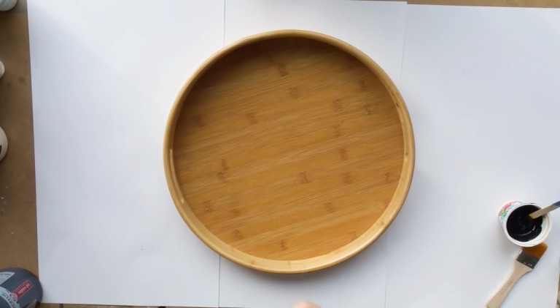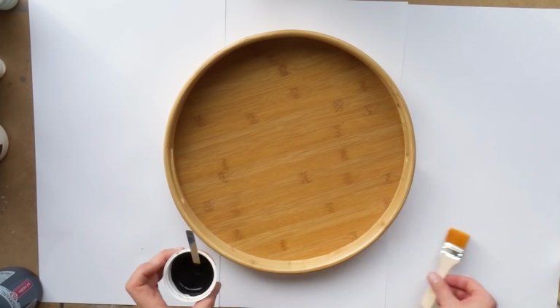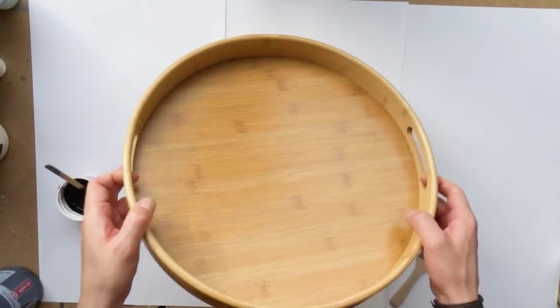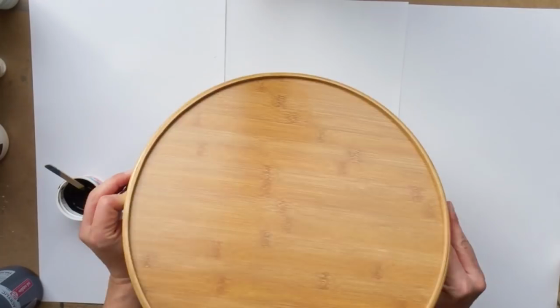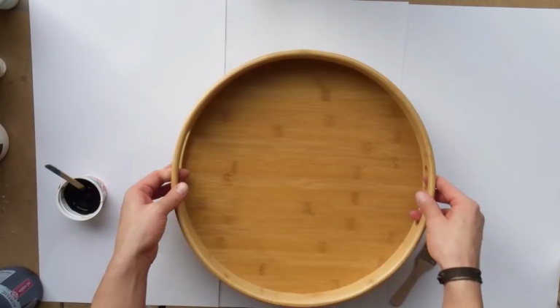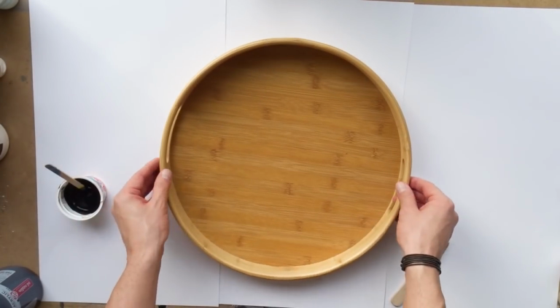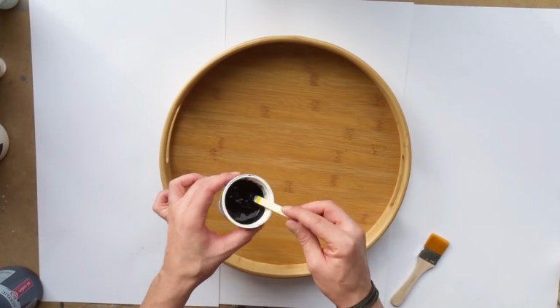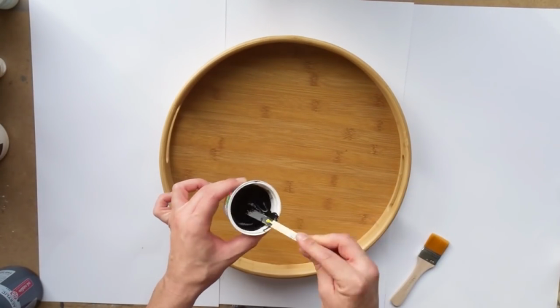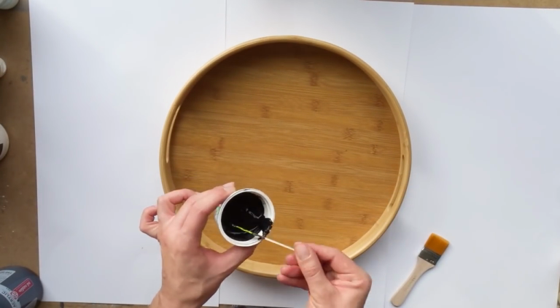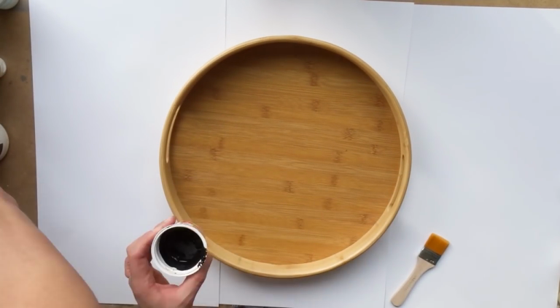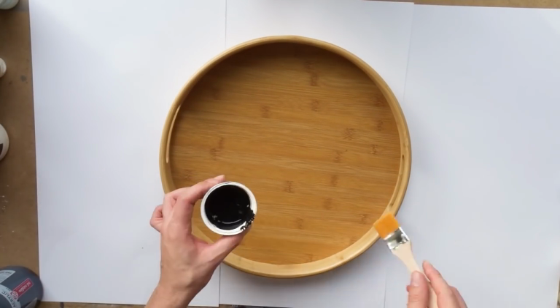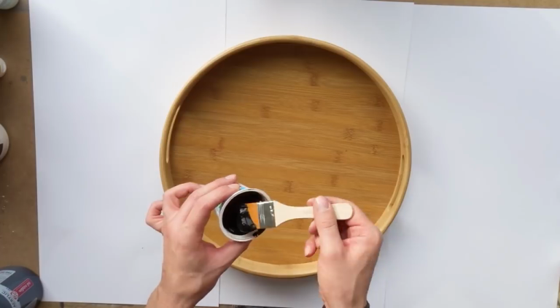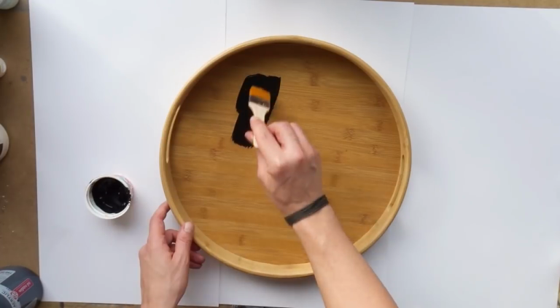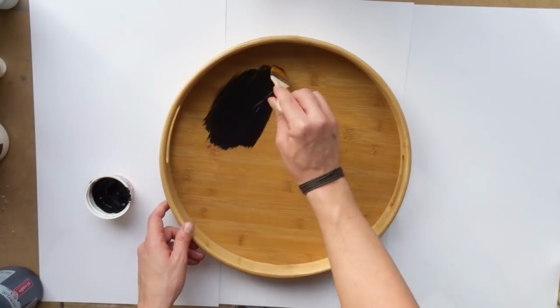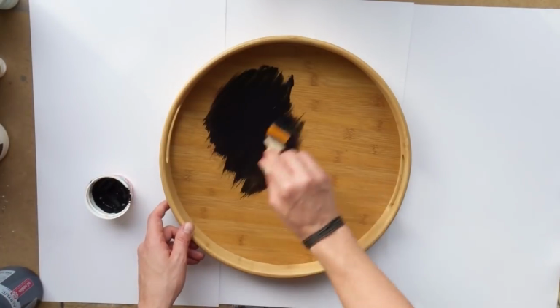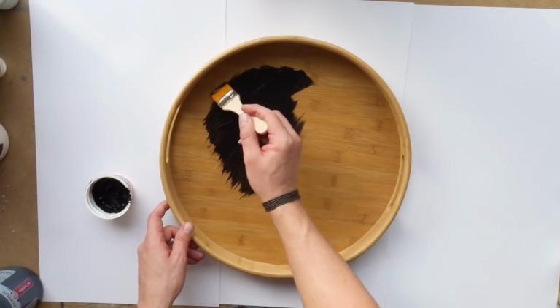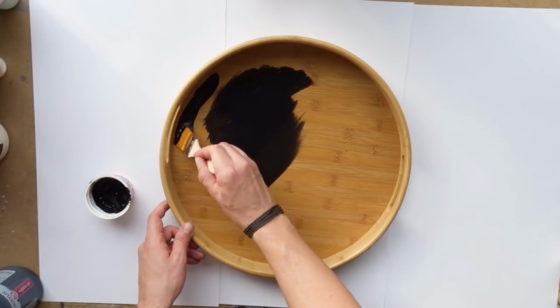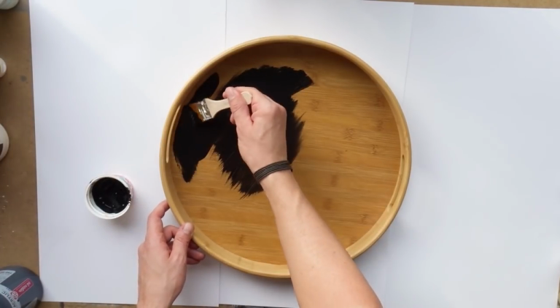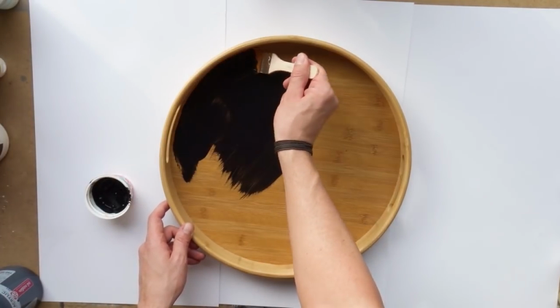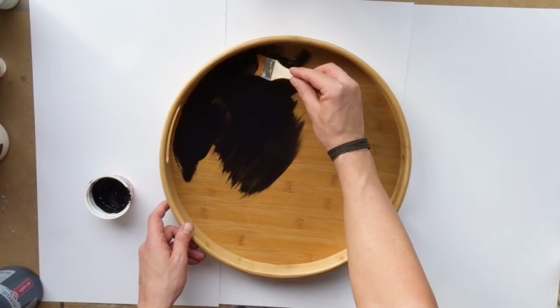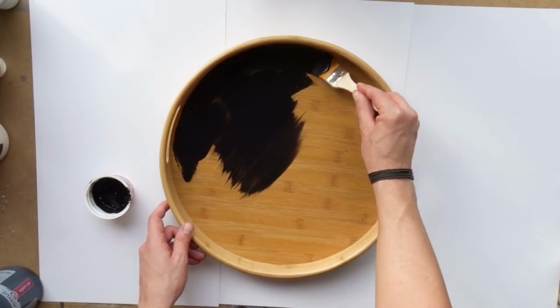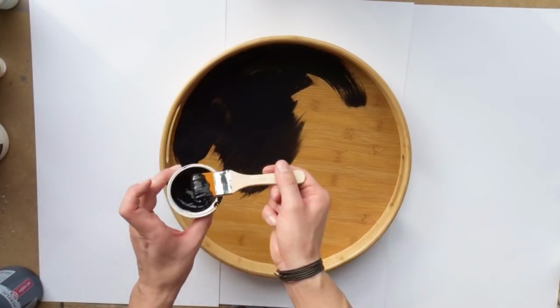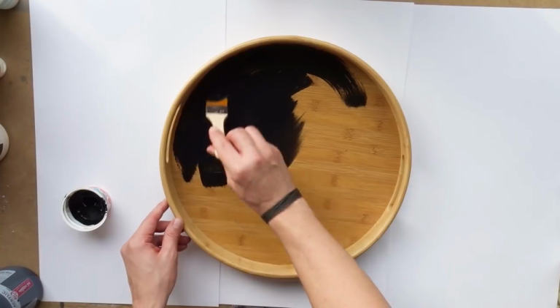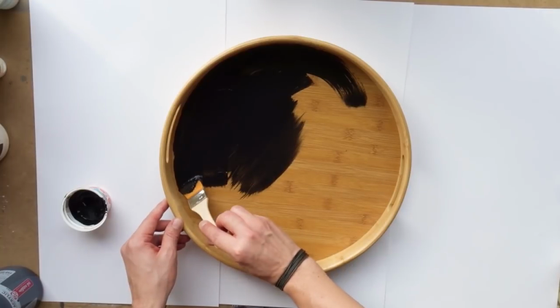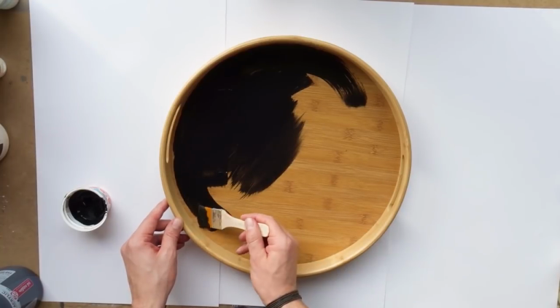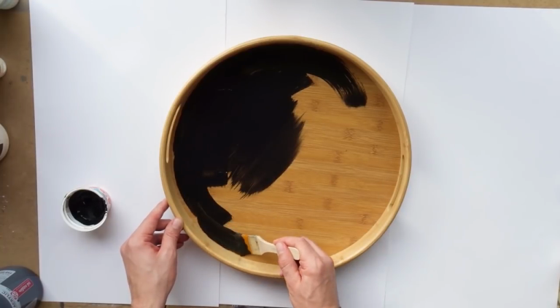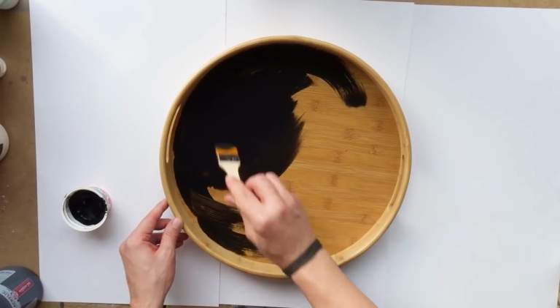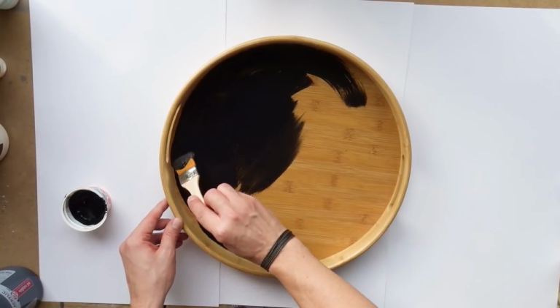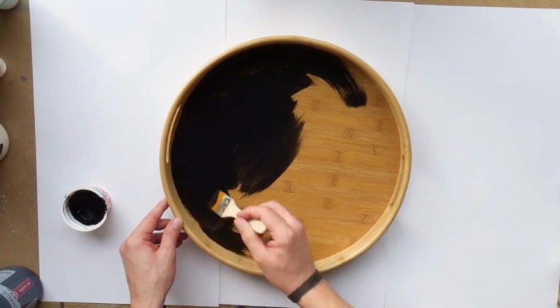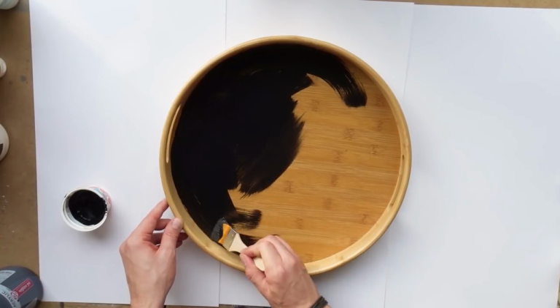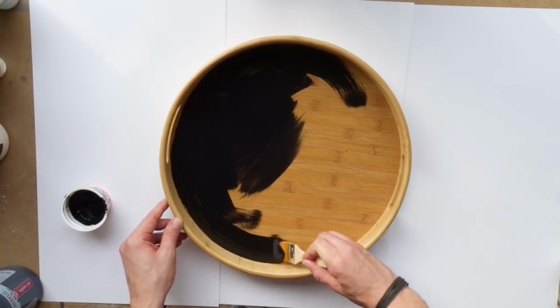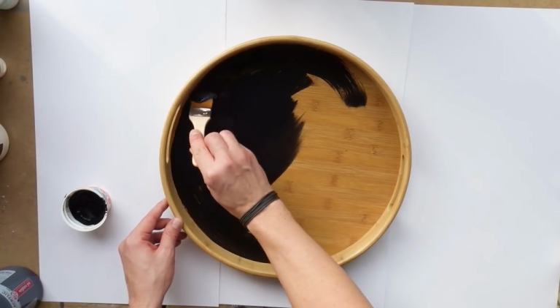Hi everyone, and welcome to this new video. As you can see, we are going to make something different today, because what you can see here is a service tray. I just ordered a couple of them from my German Amazon and wanted to give it a try.